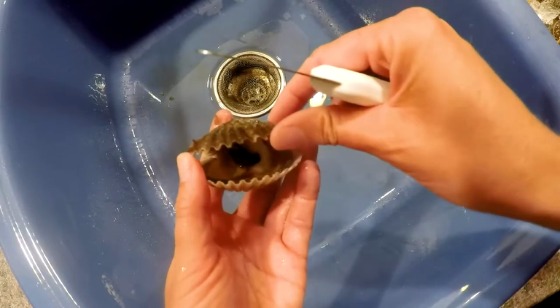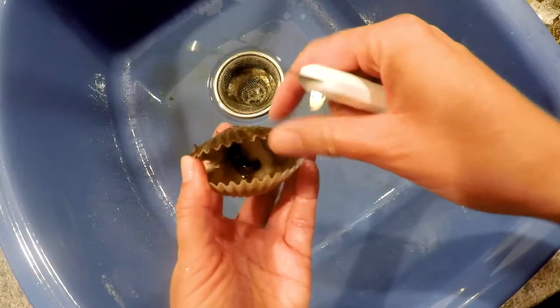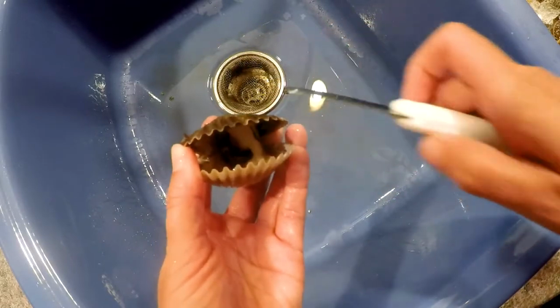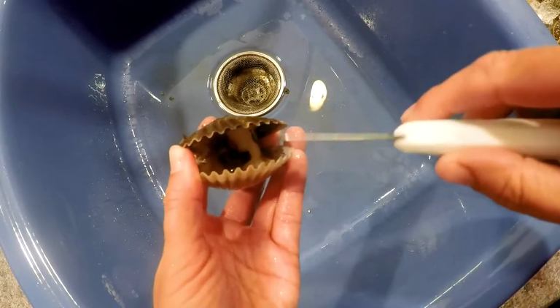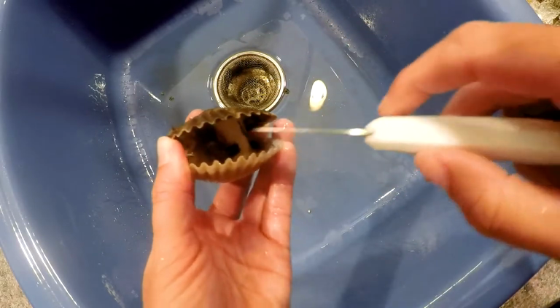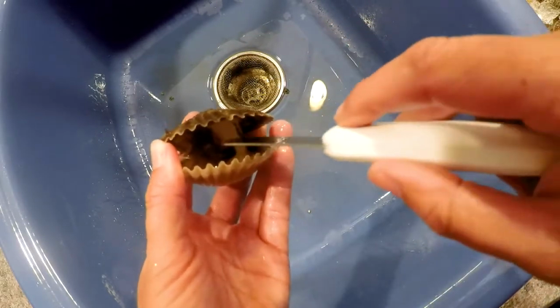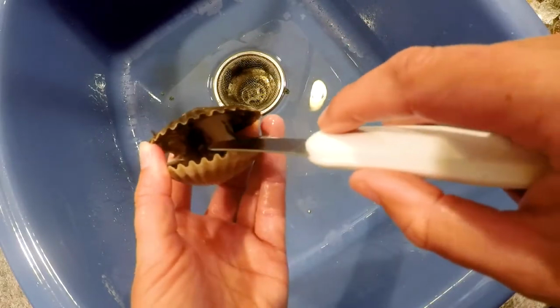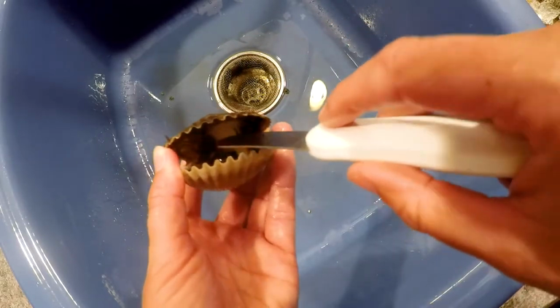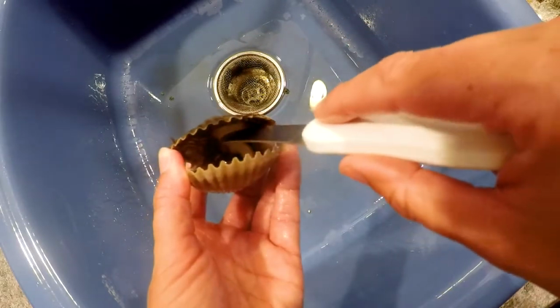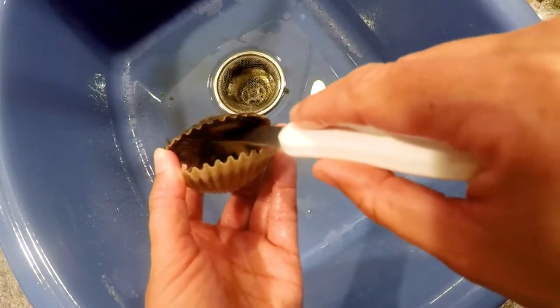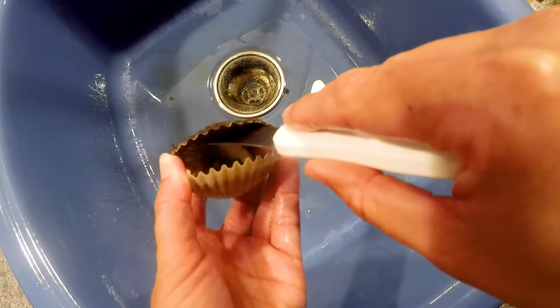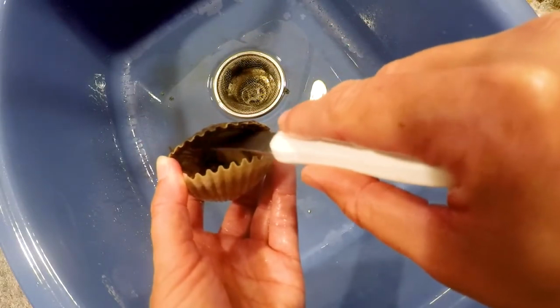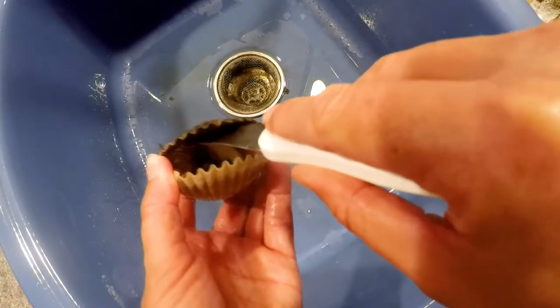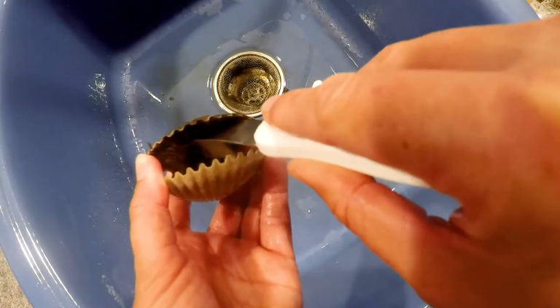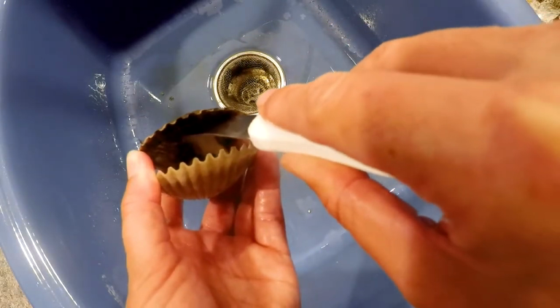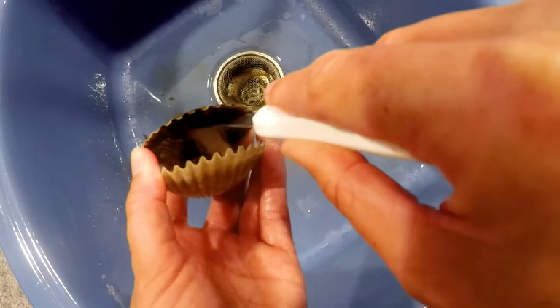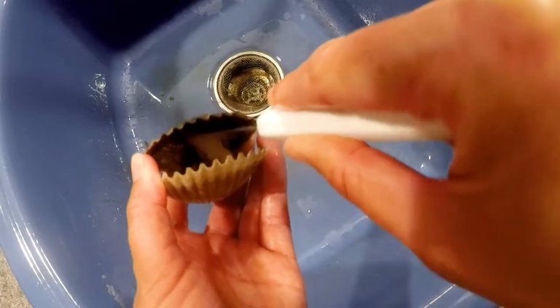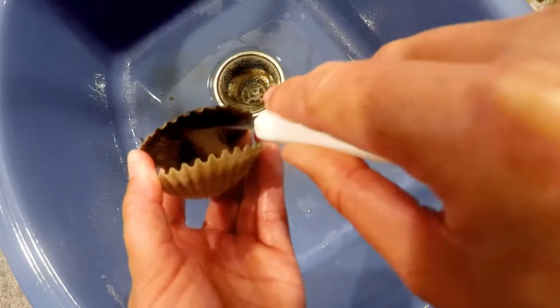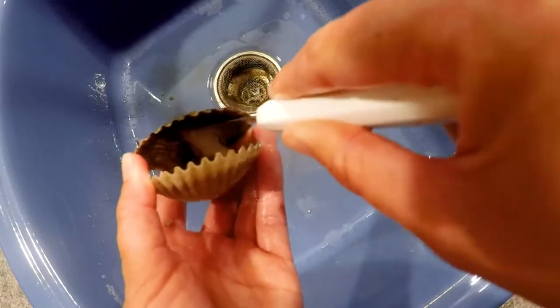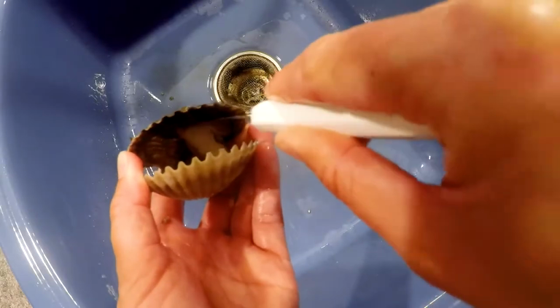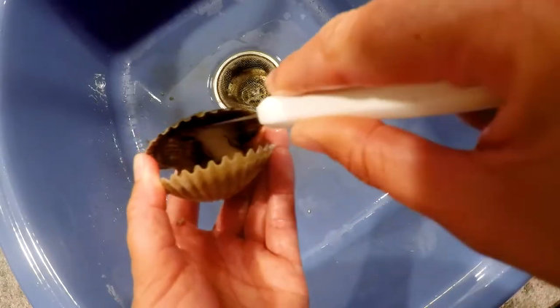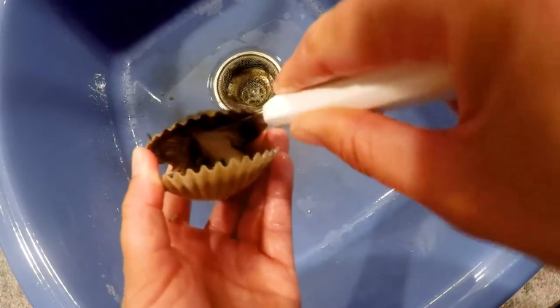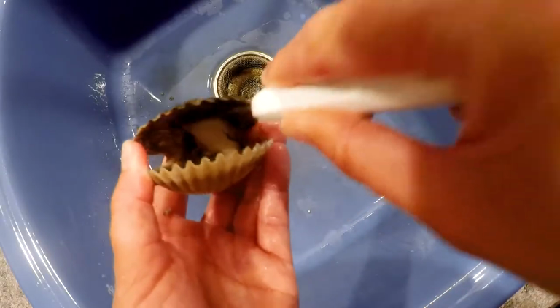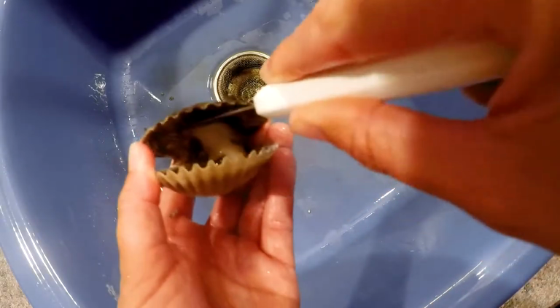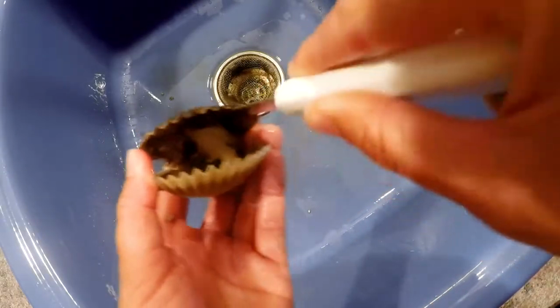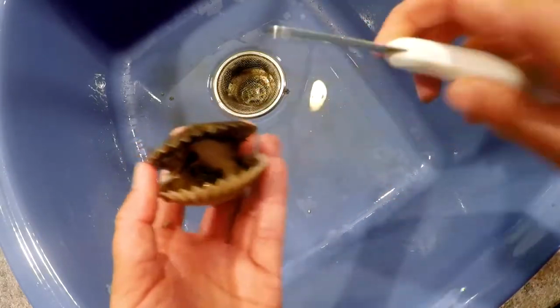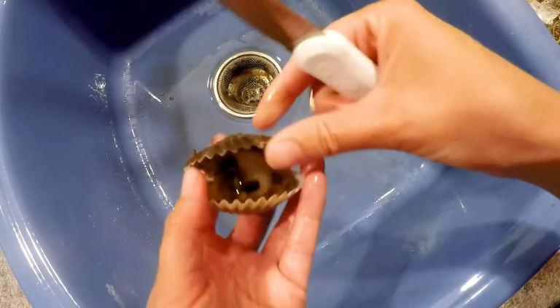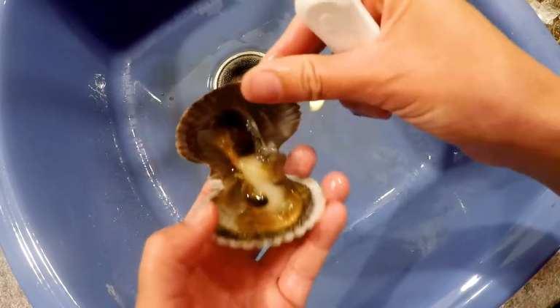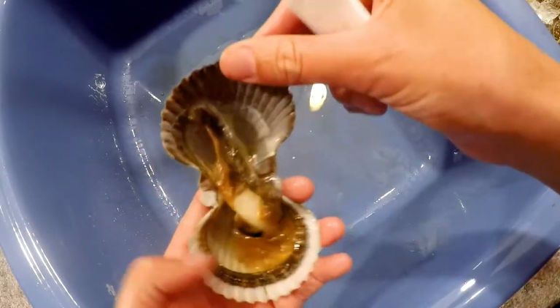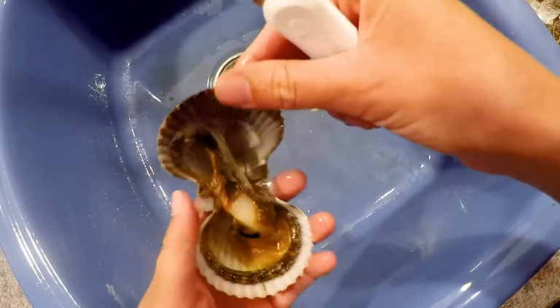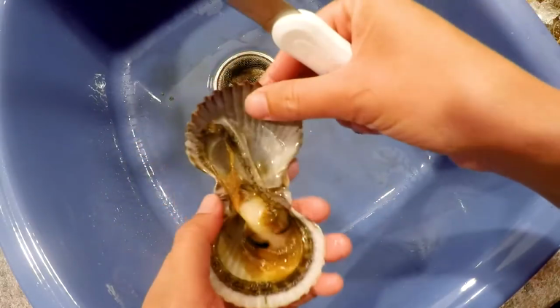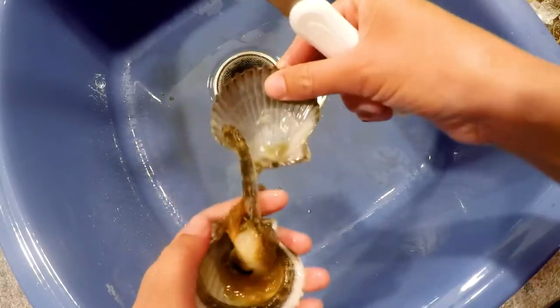What you want to do is look down there and cut the top of the muscle off of the top shell, which would be the dark shell.